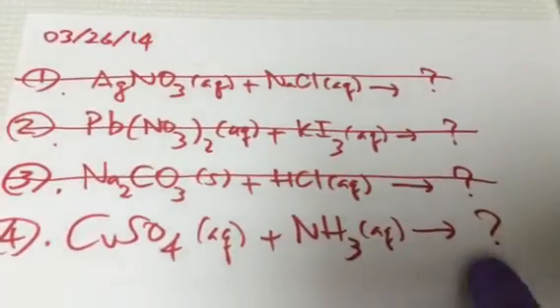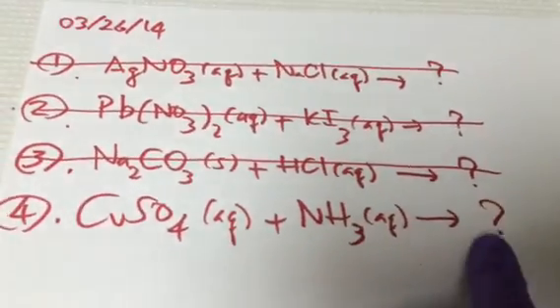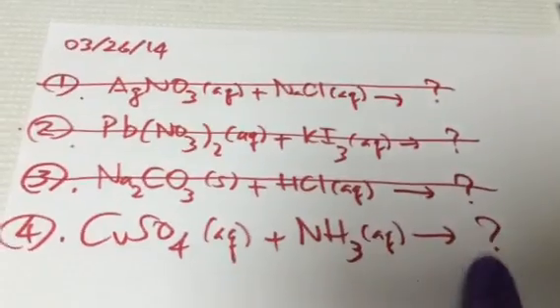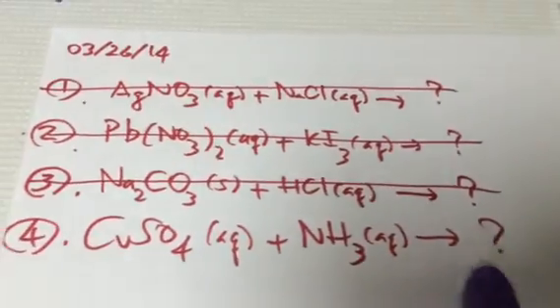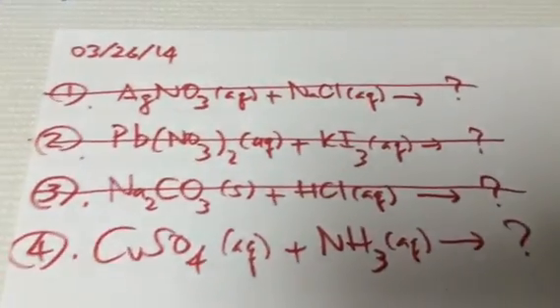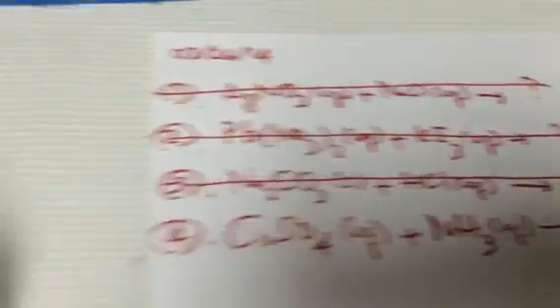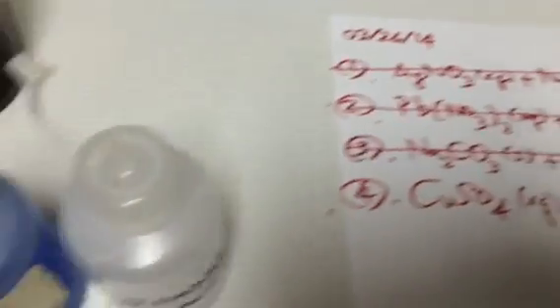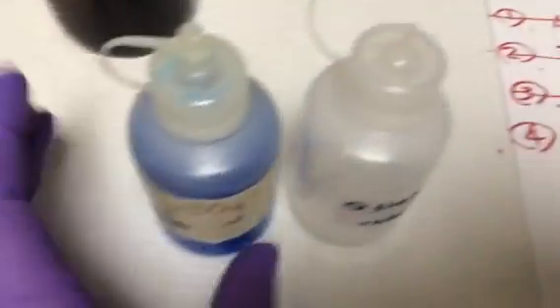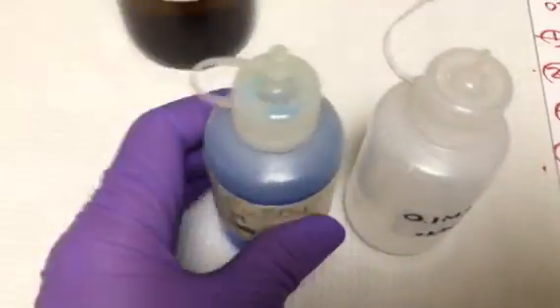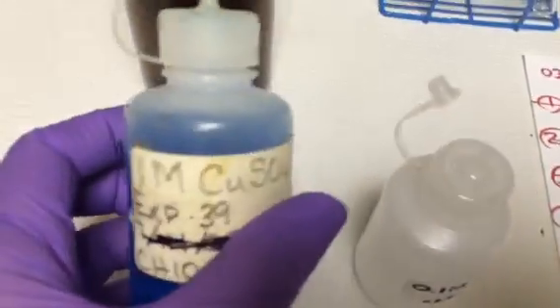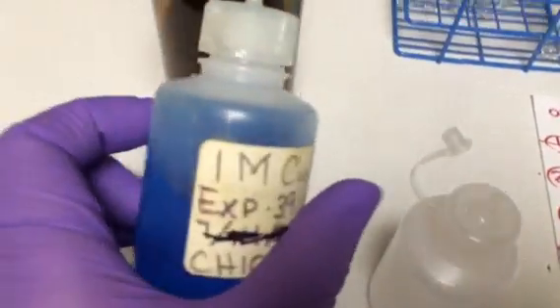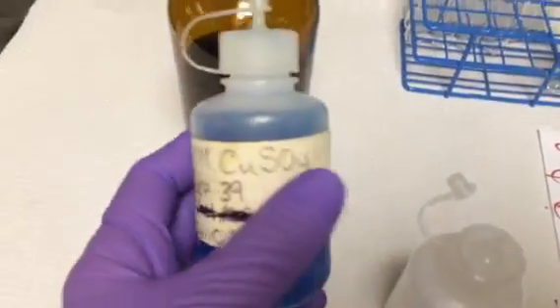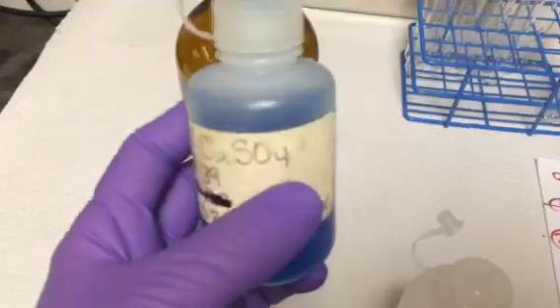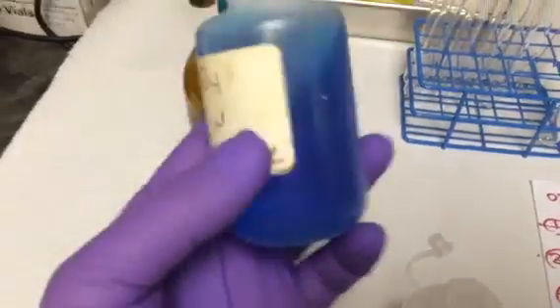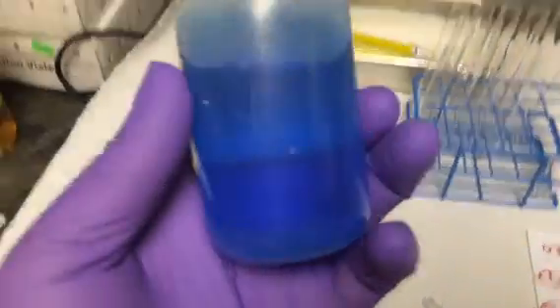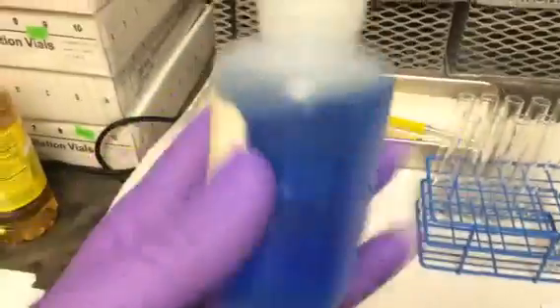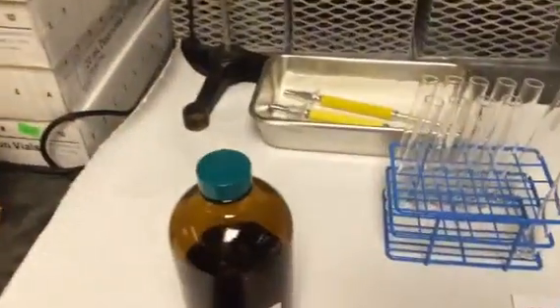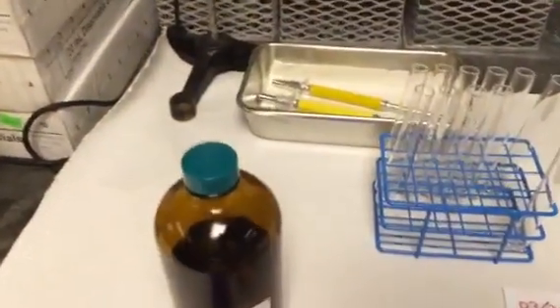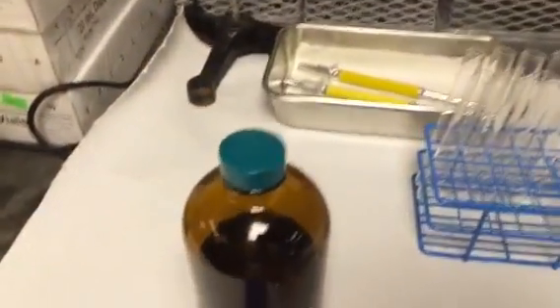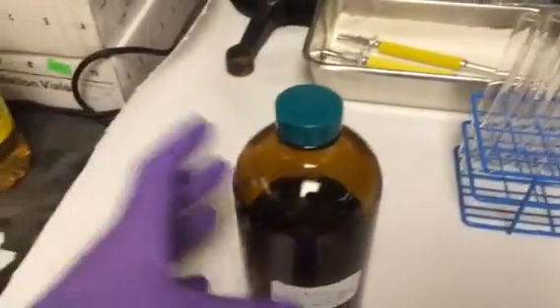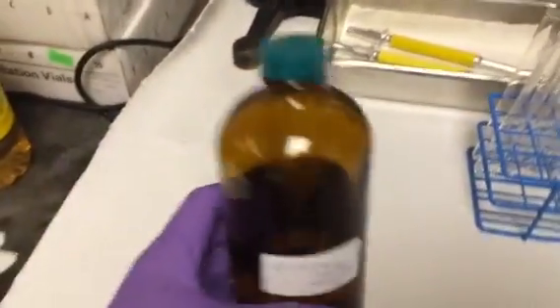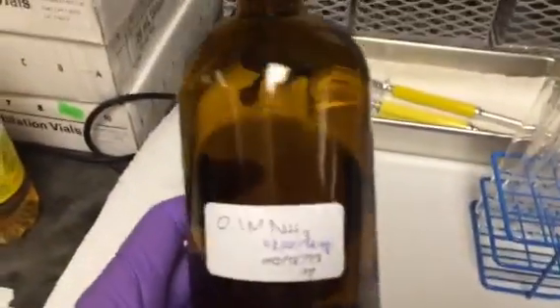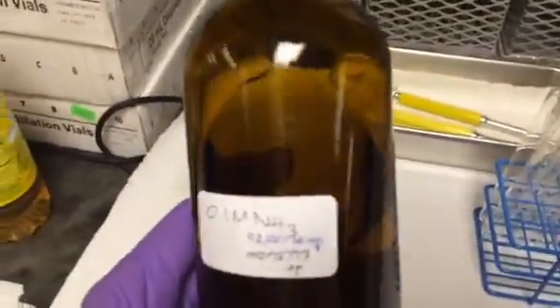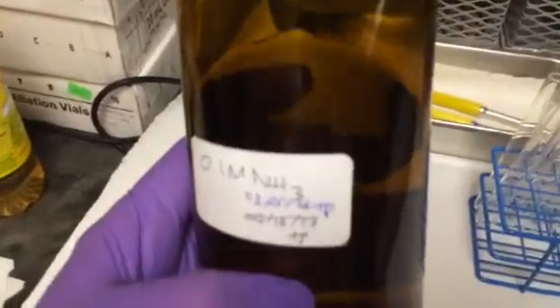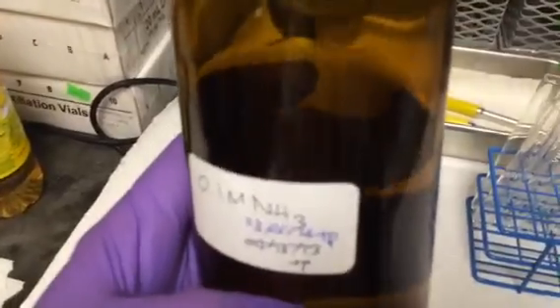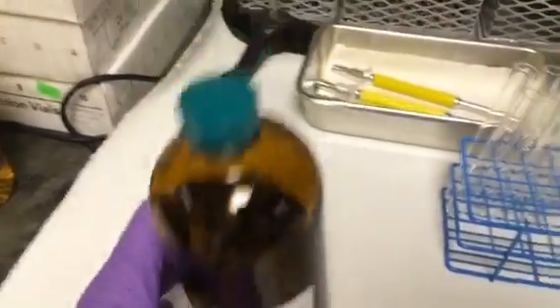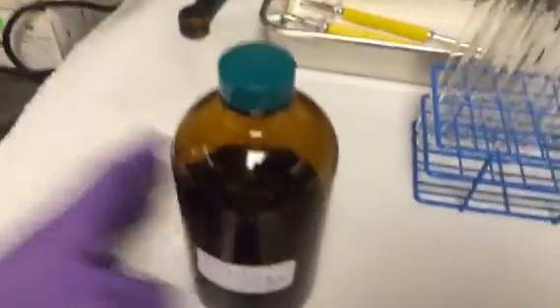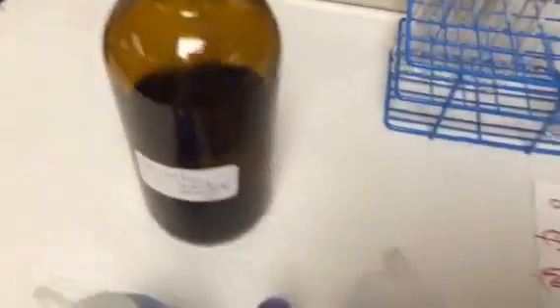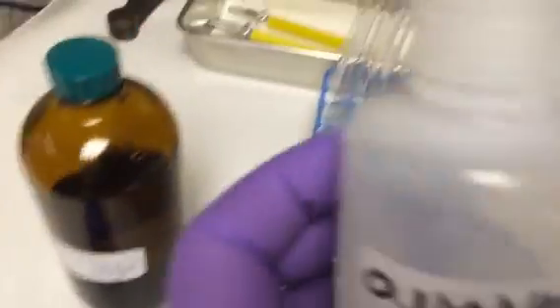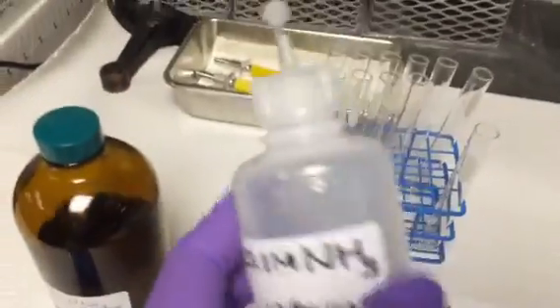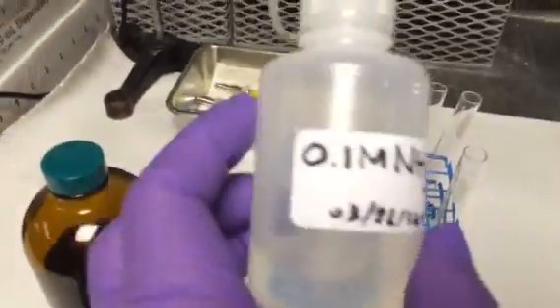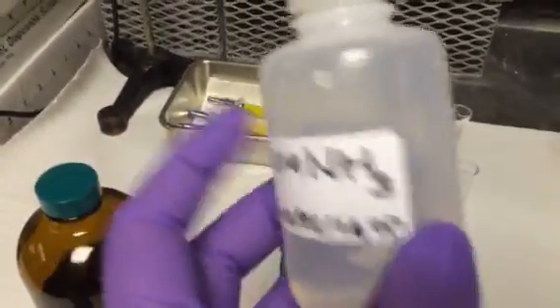So what is going to be the result? We have about 1 molar copper sulfate, blue color, and I made some fresh ammonia, part 1 molar. I put some in these clean bottles.